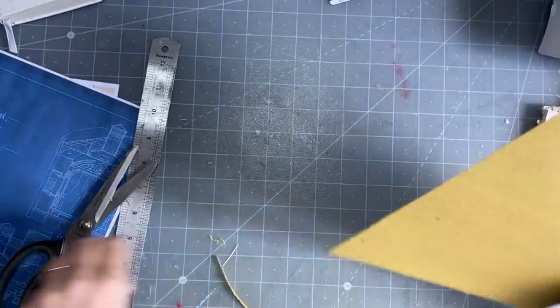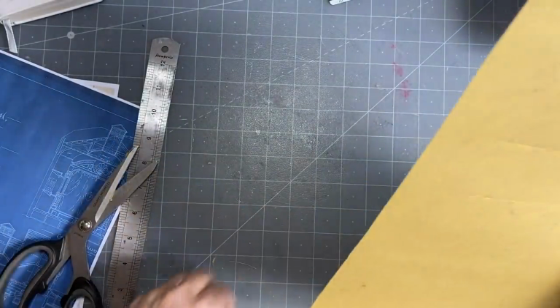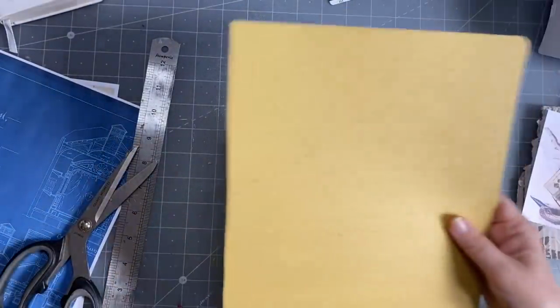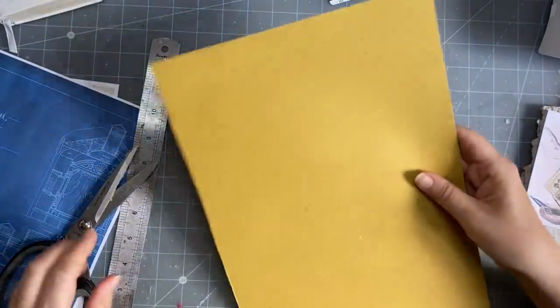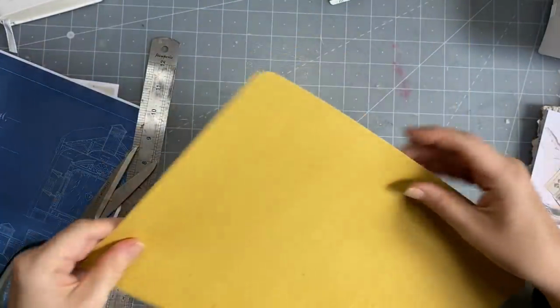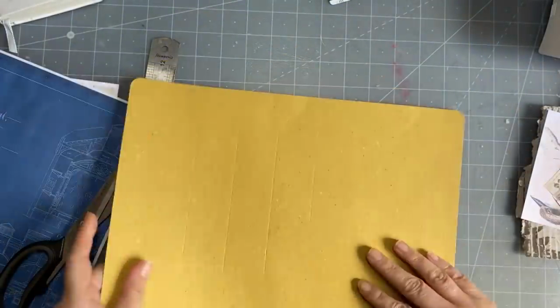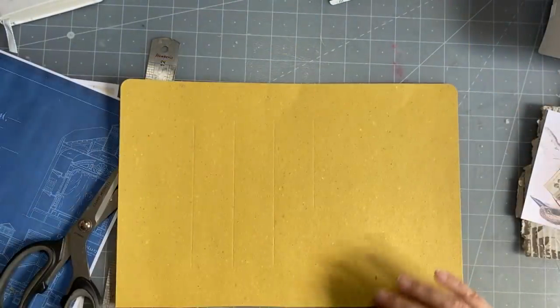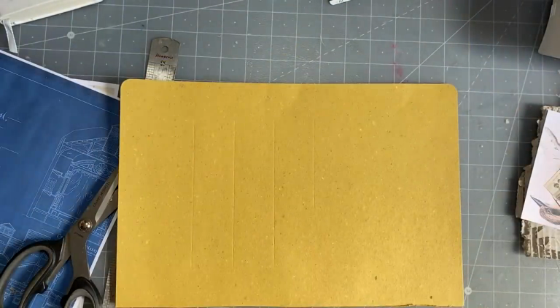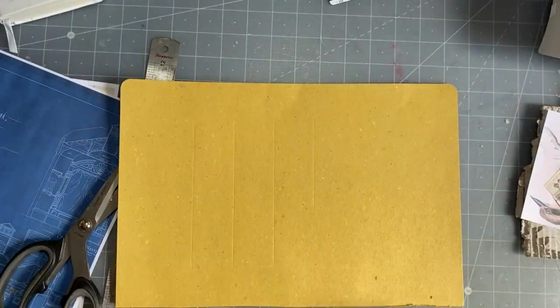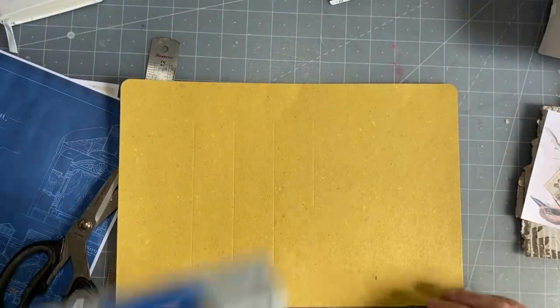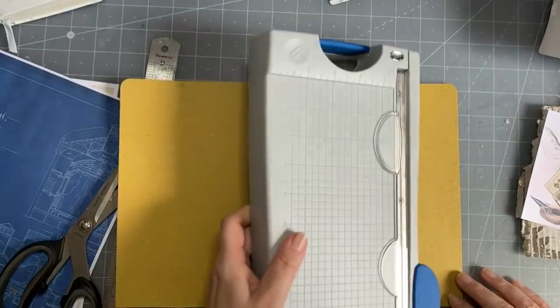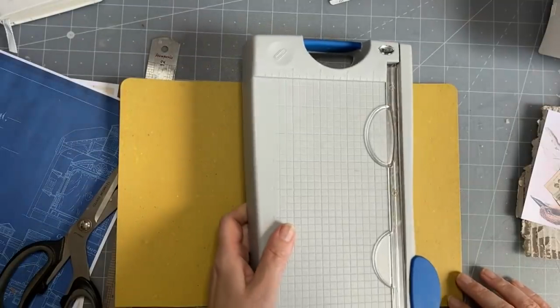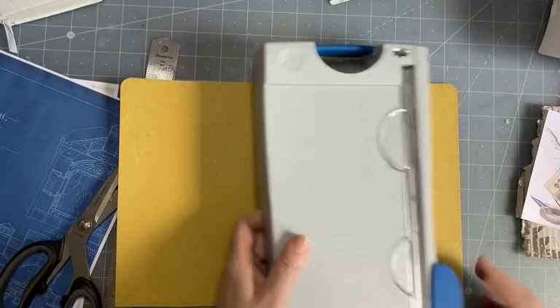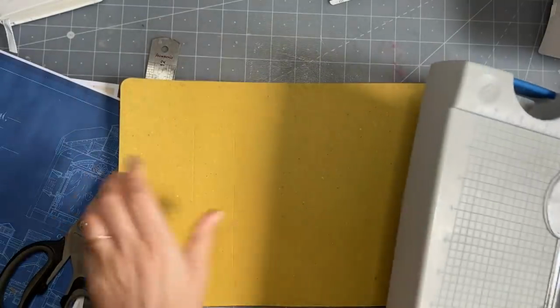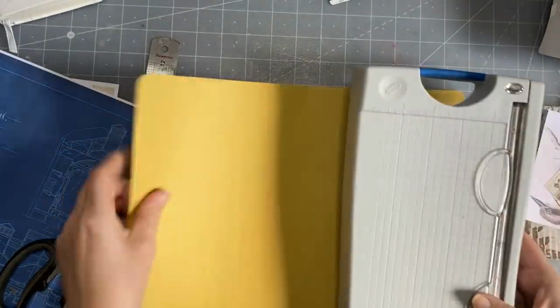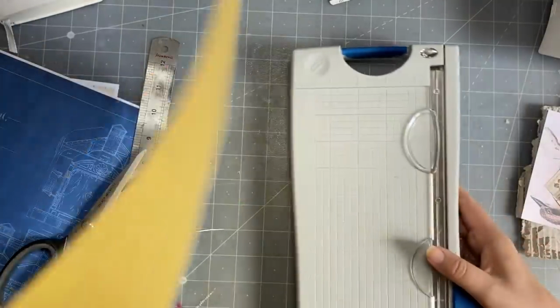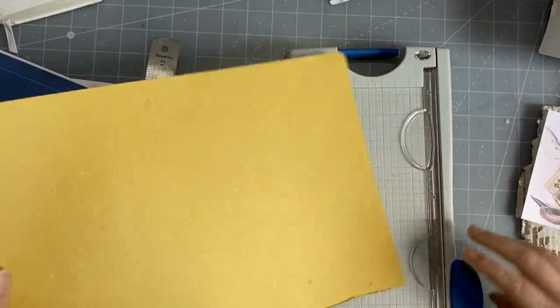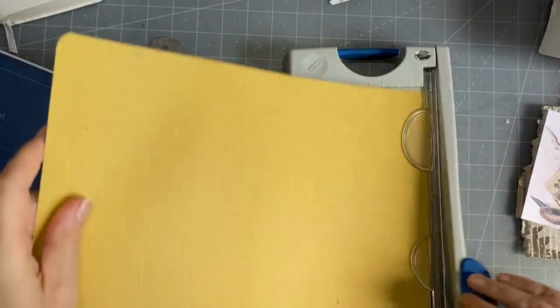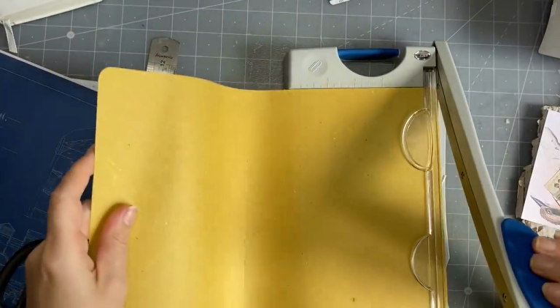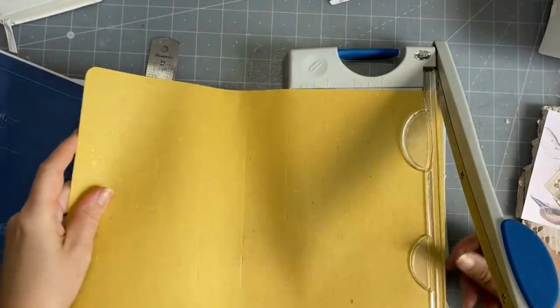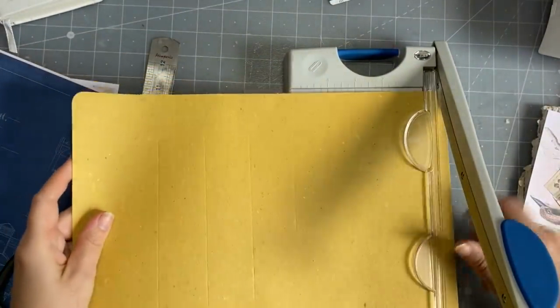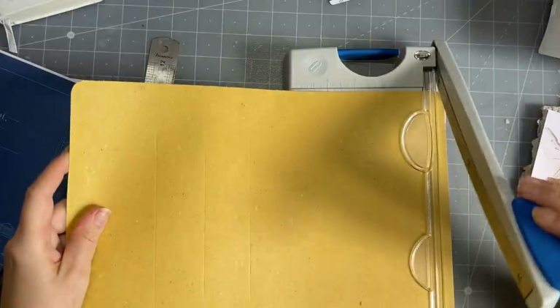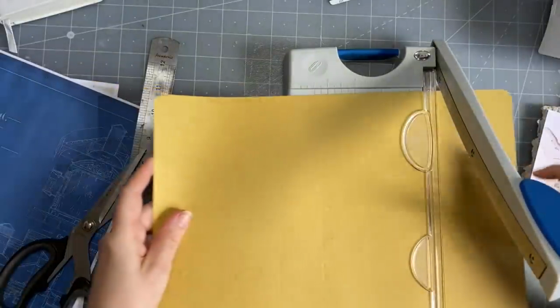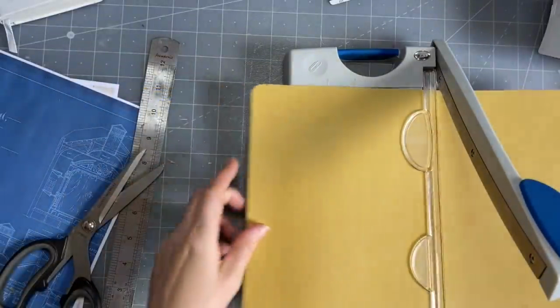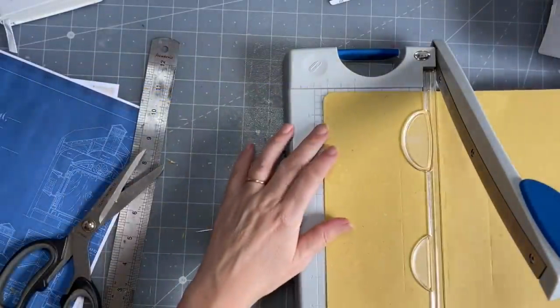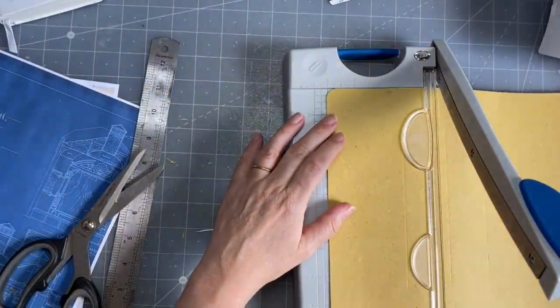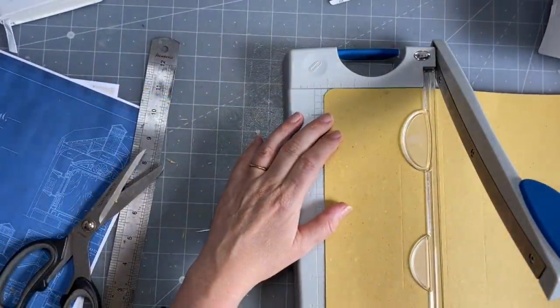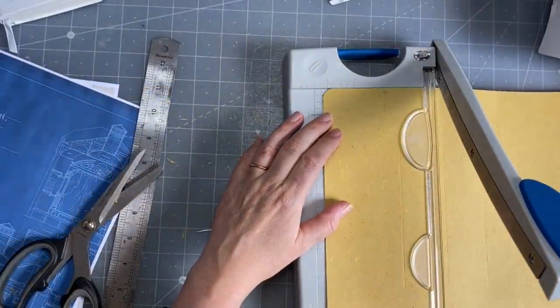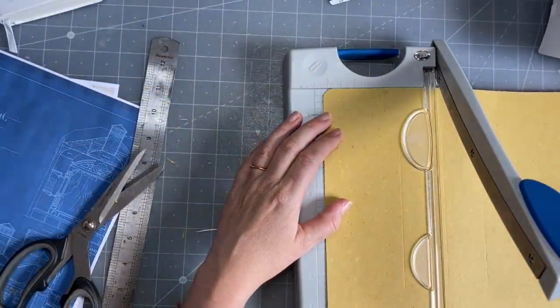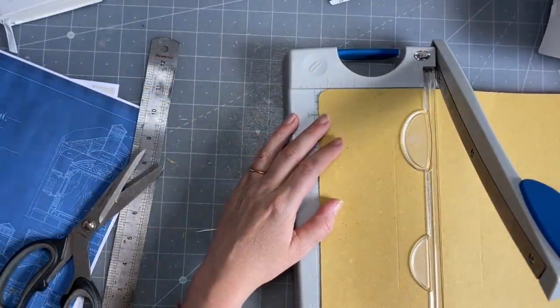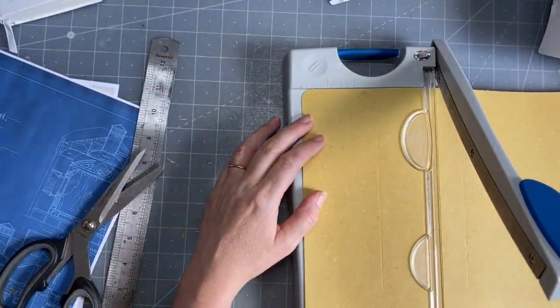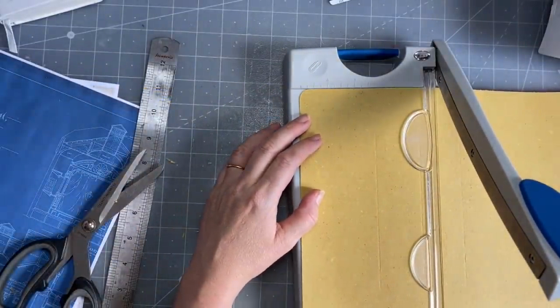Lulu is out and about as per usual, and I have been down the rabbit hole of public domain images. Now, what size will I do them?